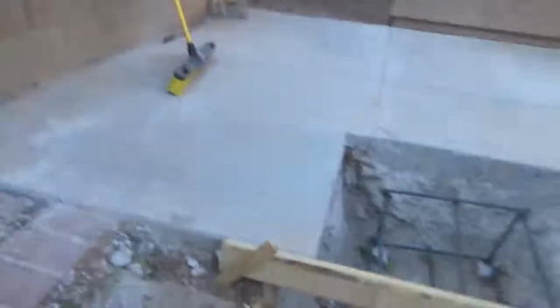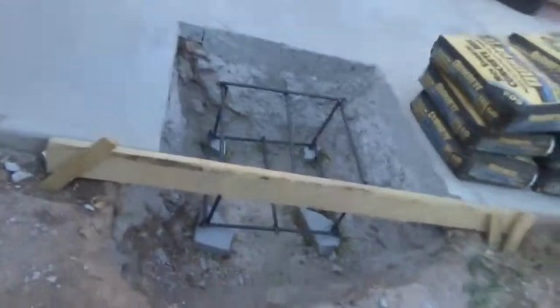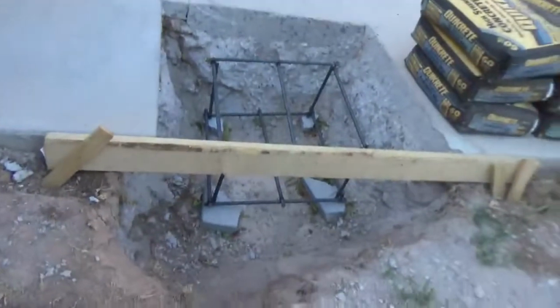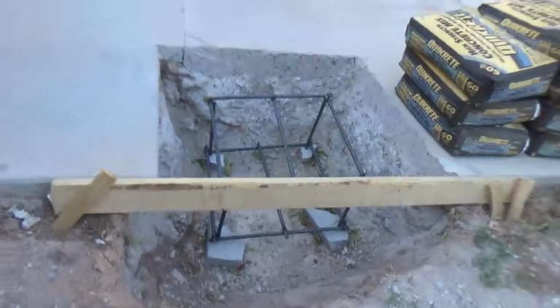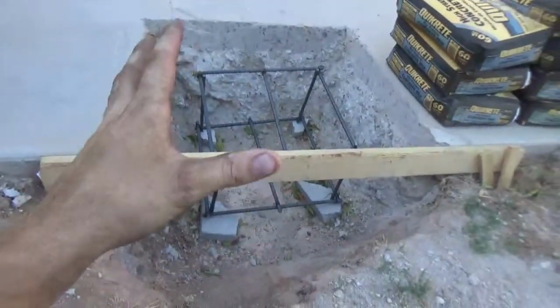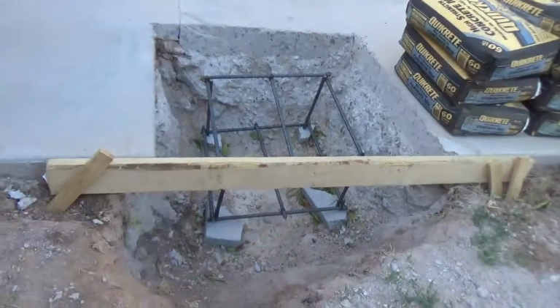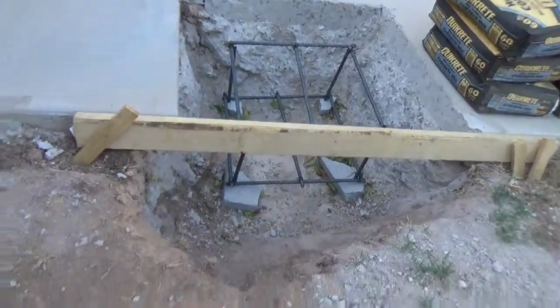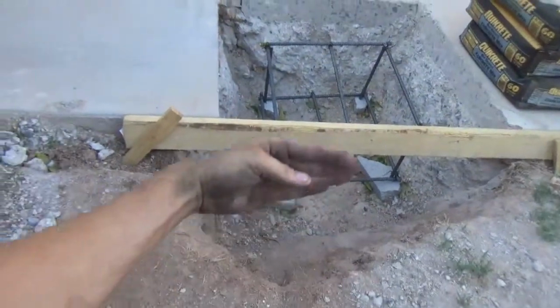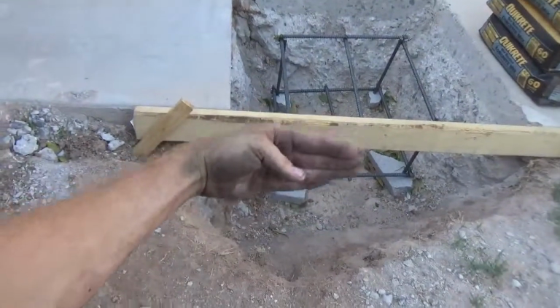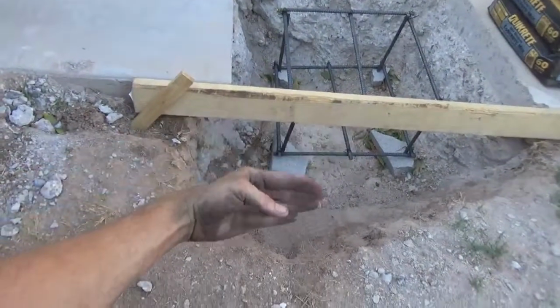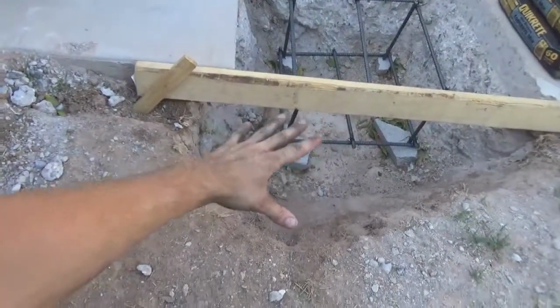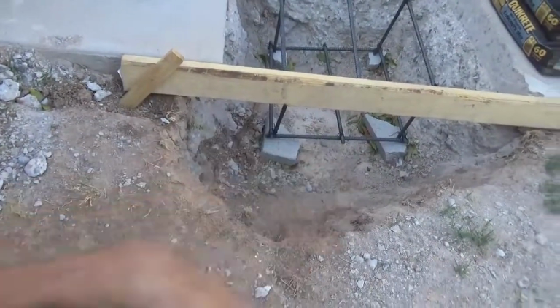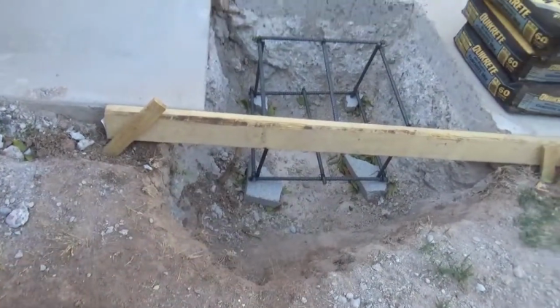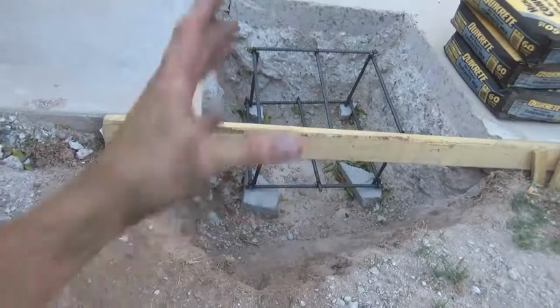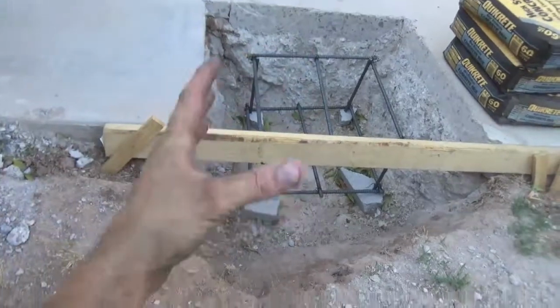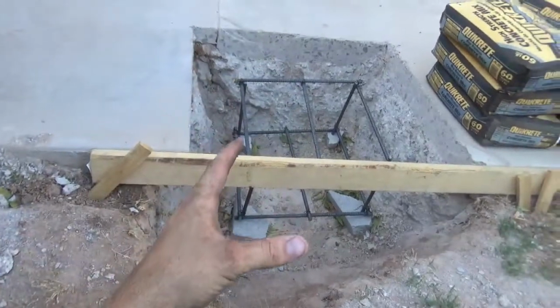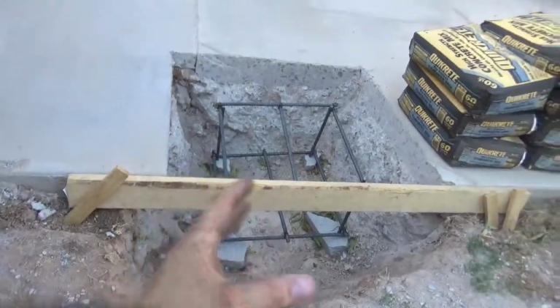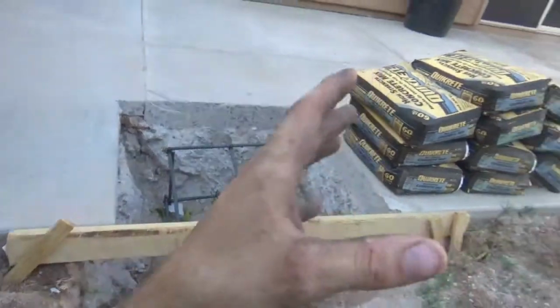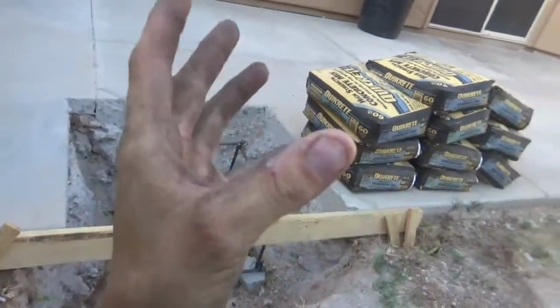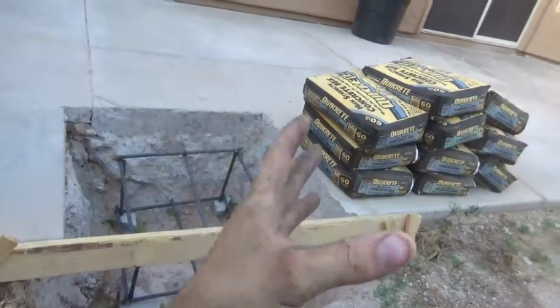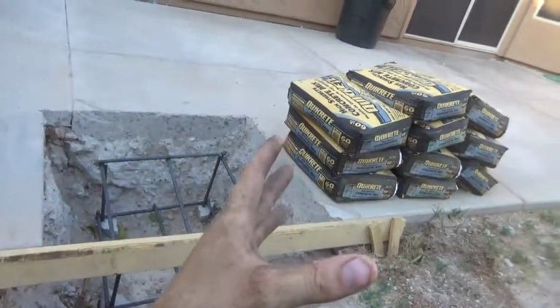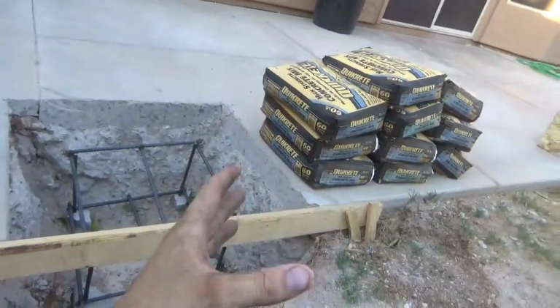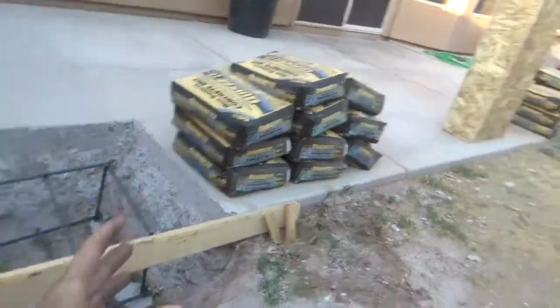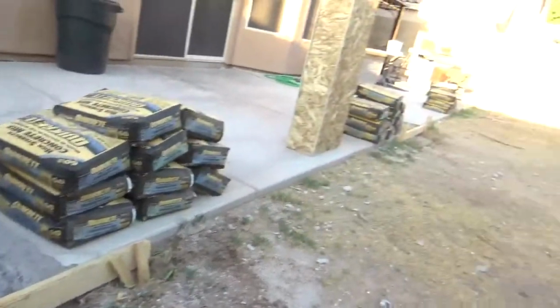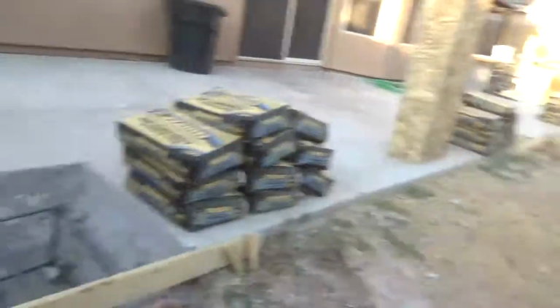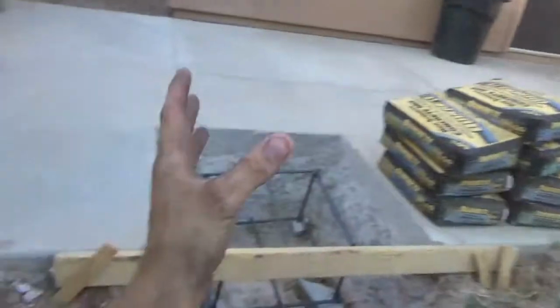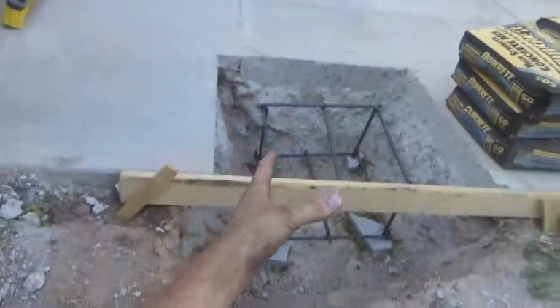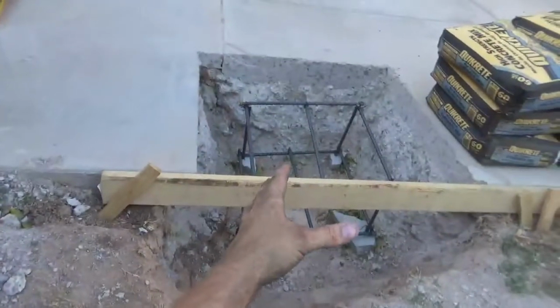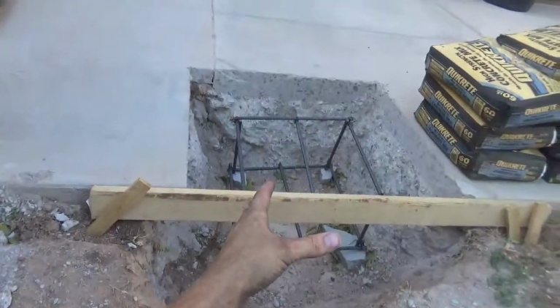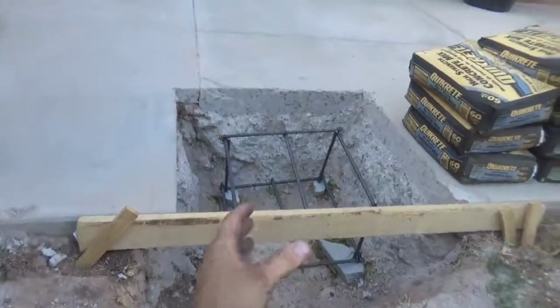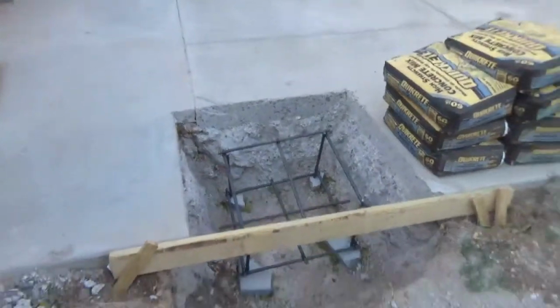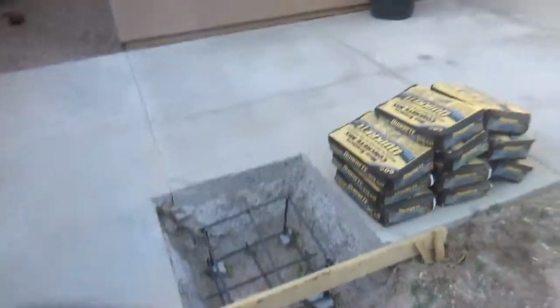So as you can see, here's our footings. I'm probably gonna put a piece of plywood right here so we don't pour all that concrete there. This isn't nearly enough concrete yet, but I kind of set up ten bags per footing. Let's walk it here.